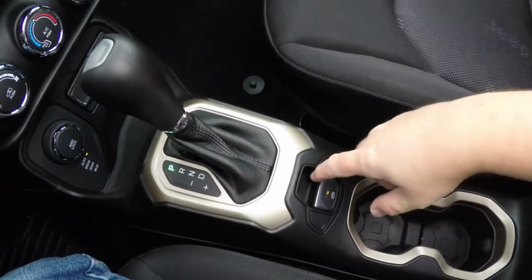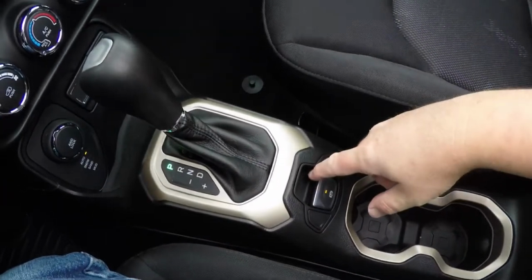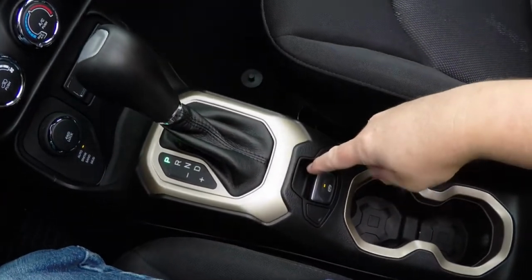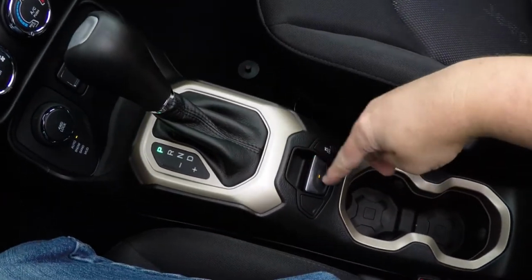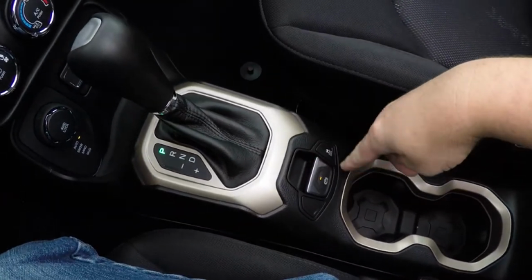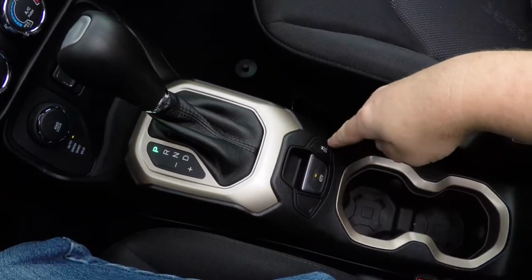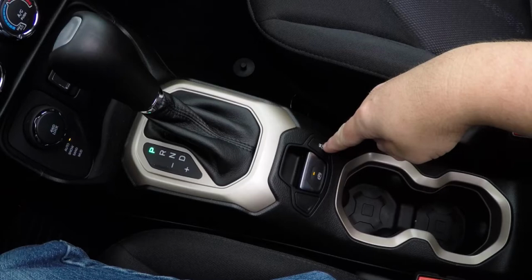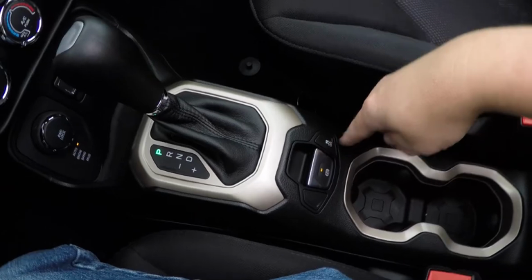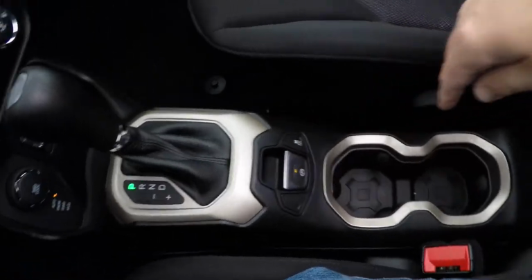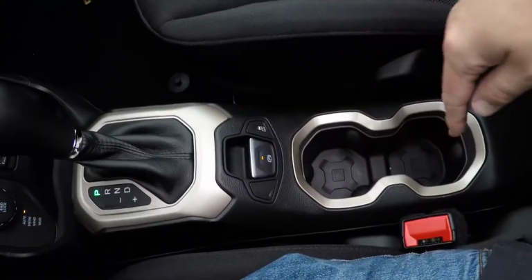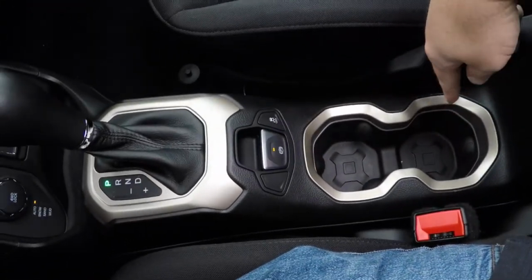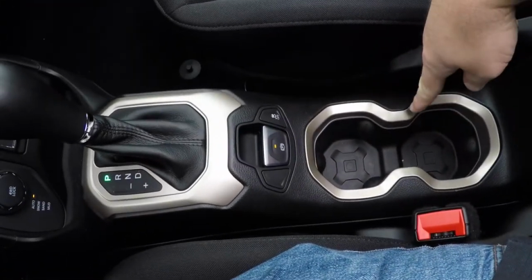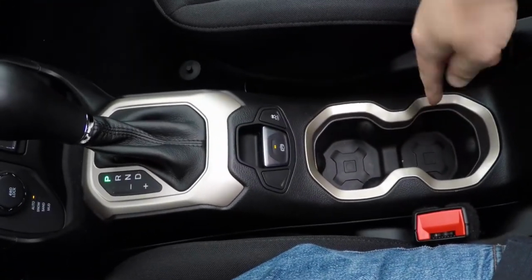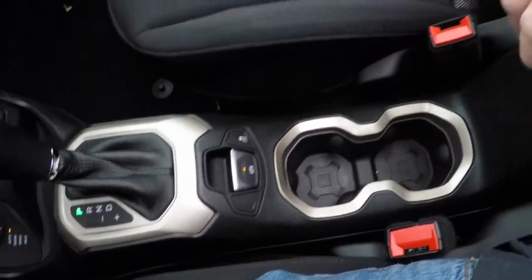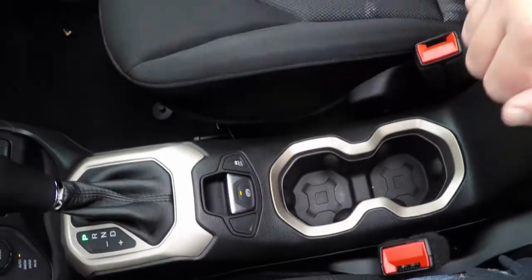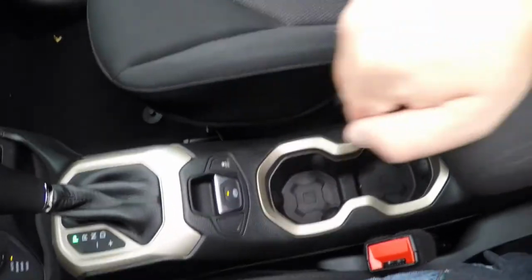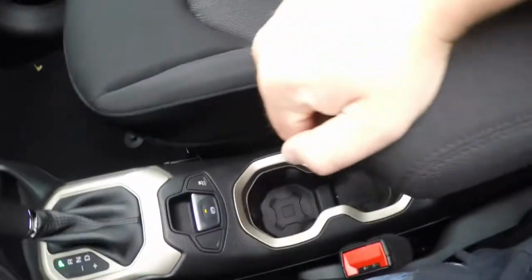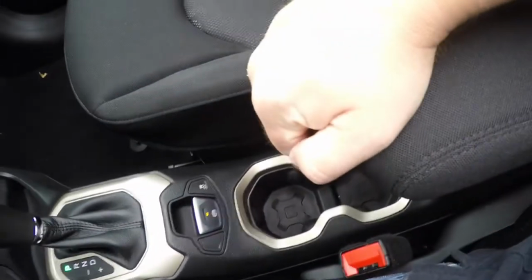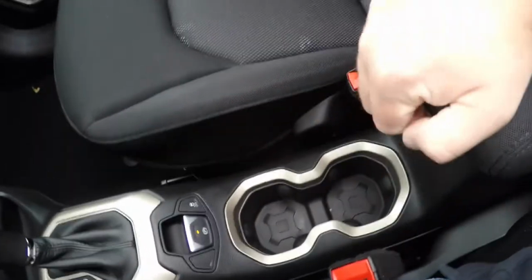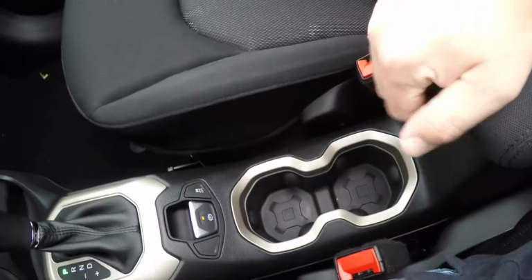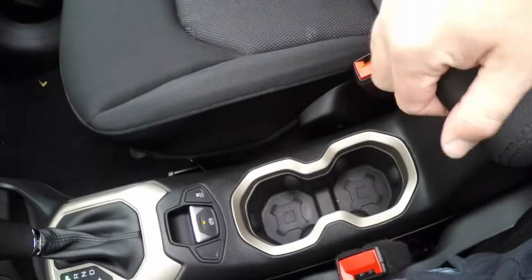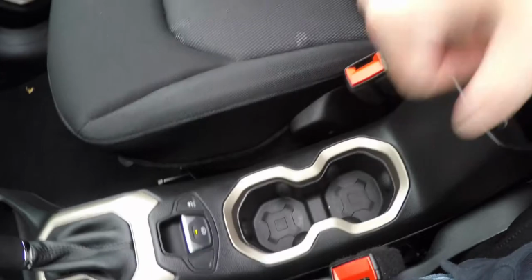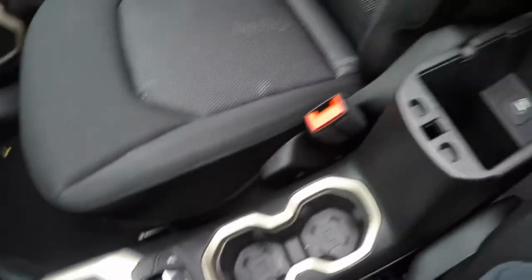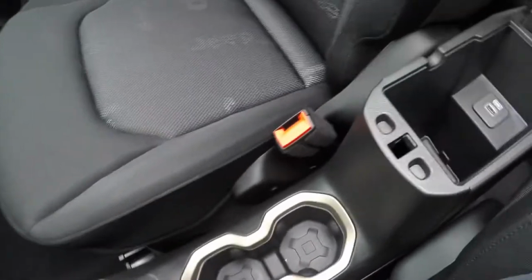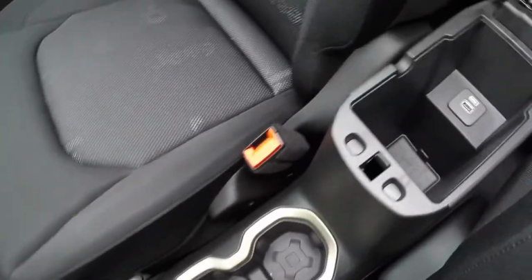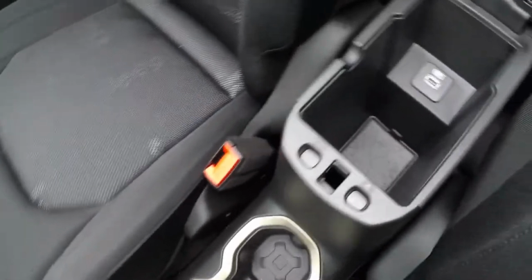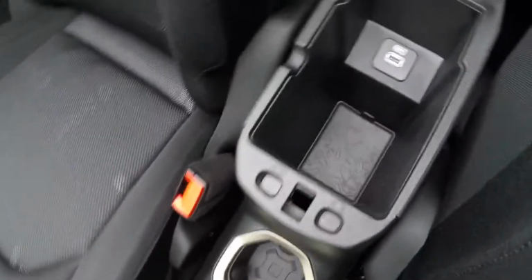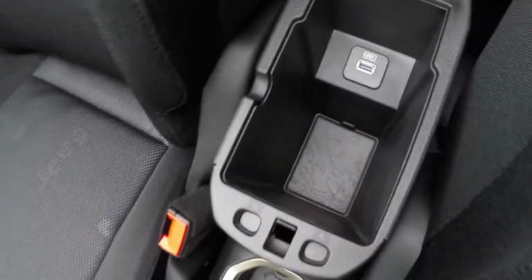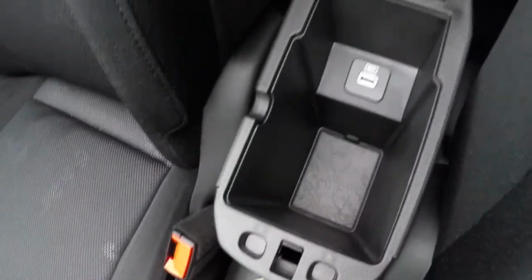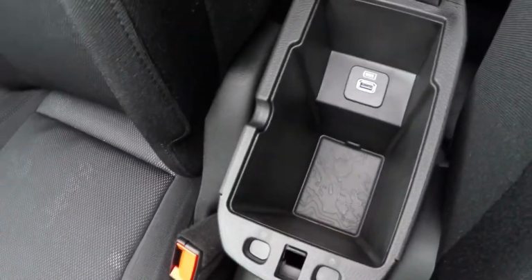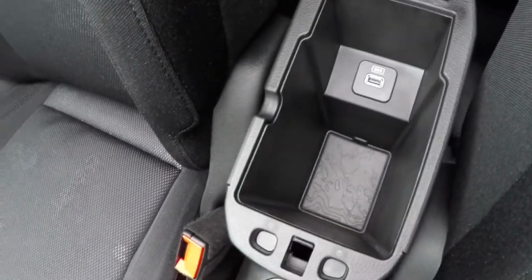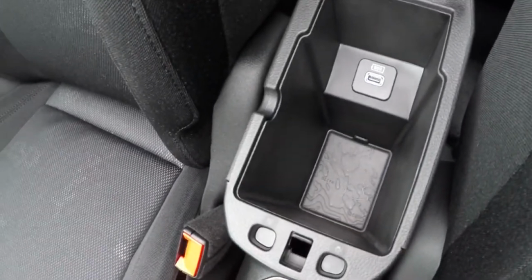There is an electronic parking brake with Safe Hold stability control and illuminated front cup holders. Below that is a sliding armrest with storage and a USB port inside.